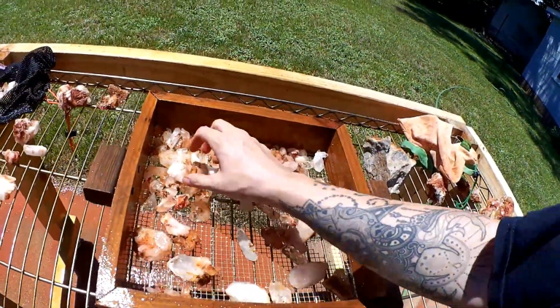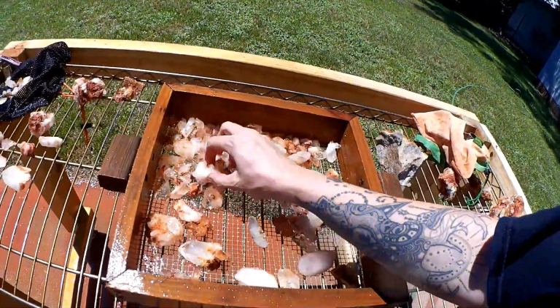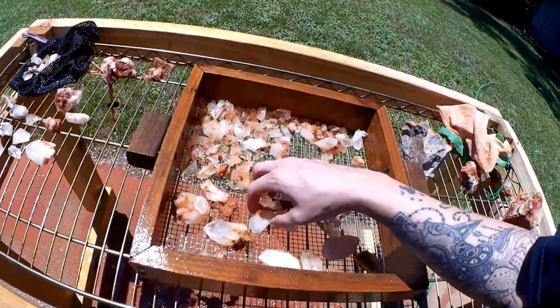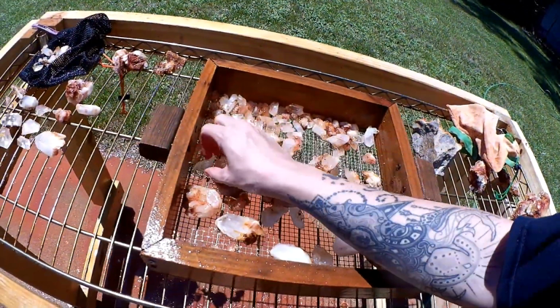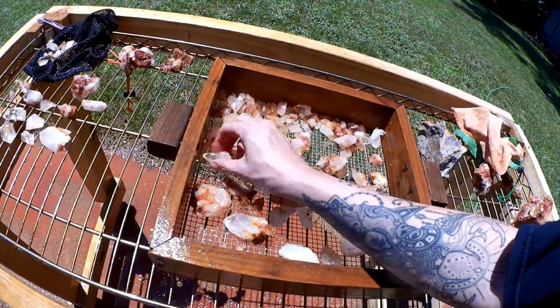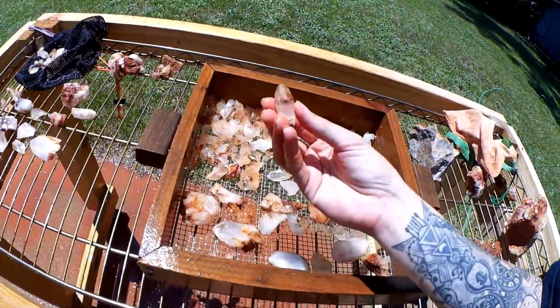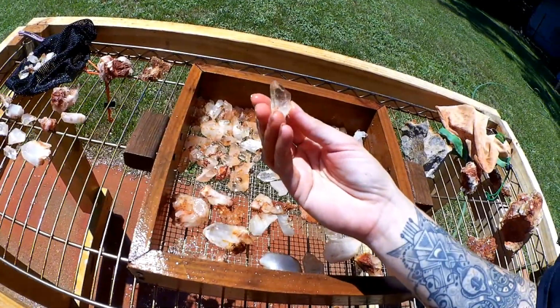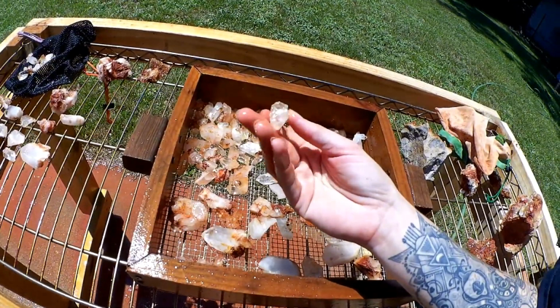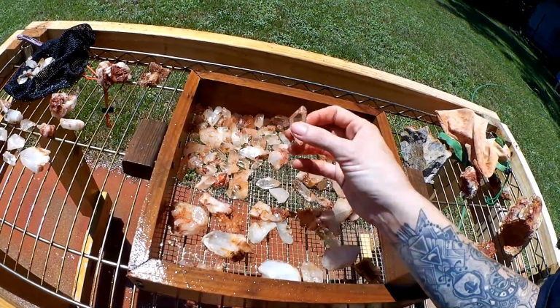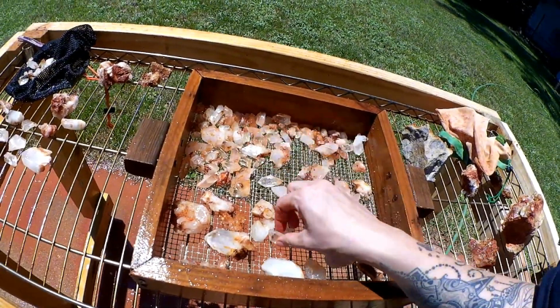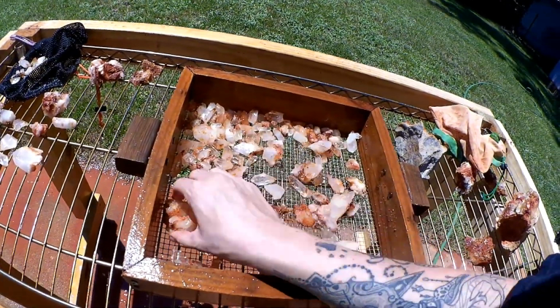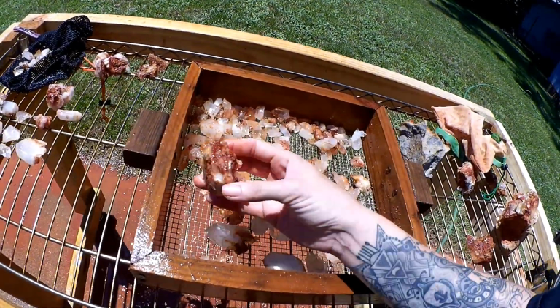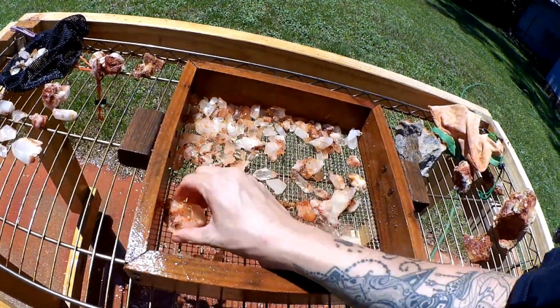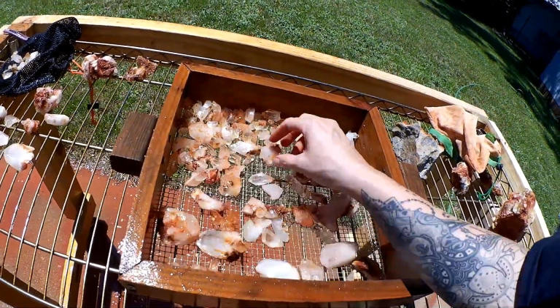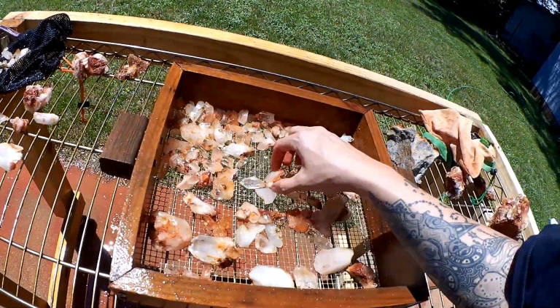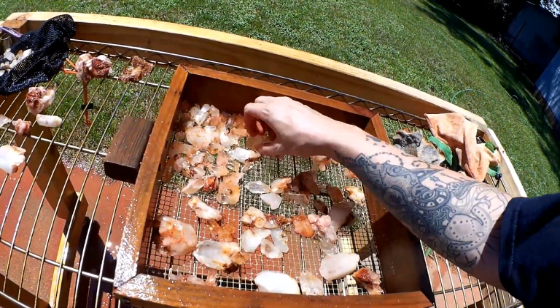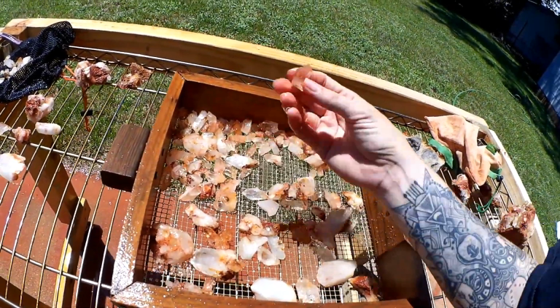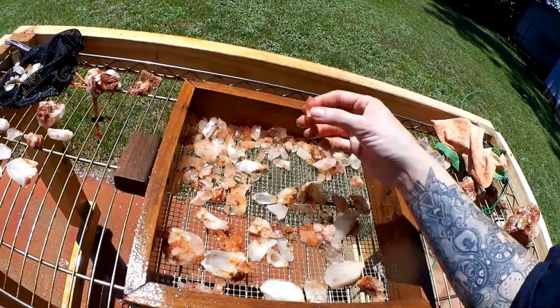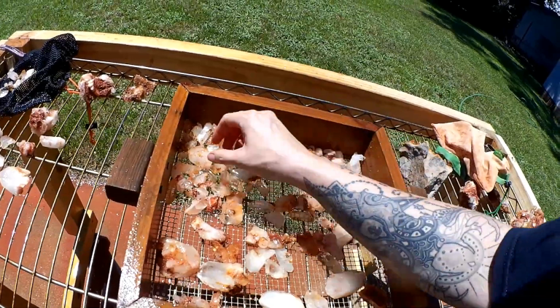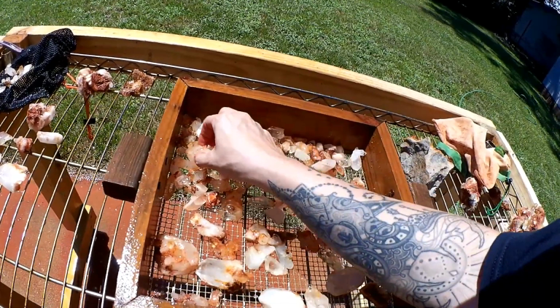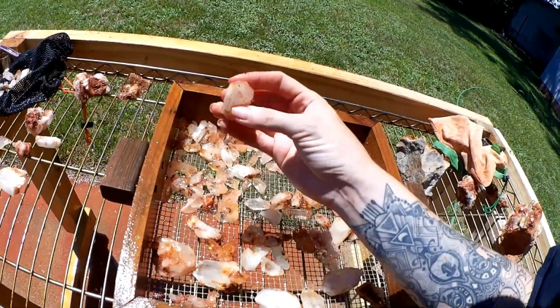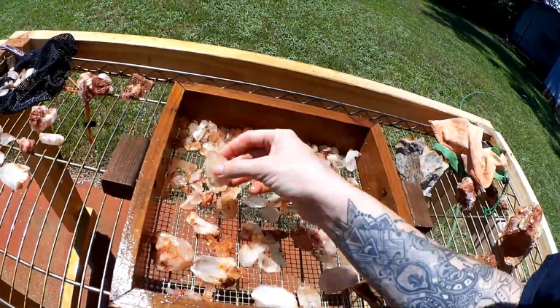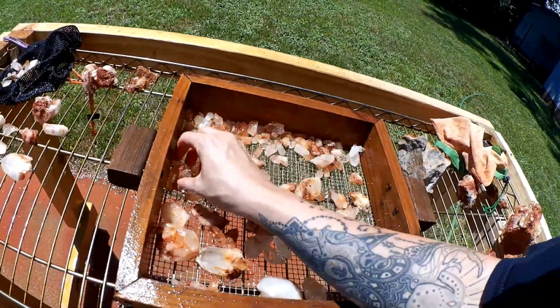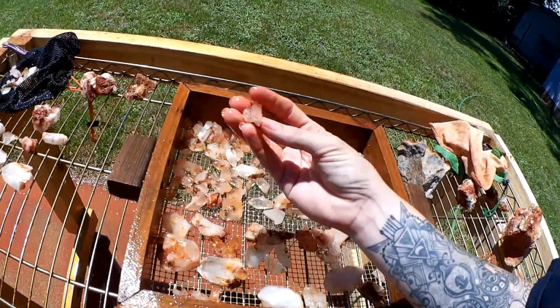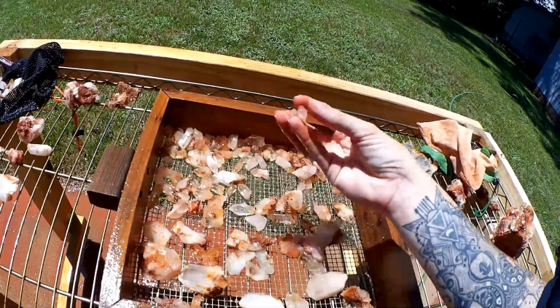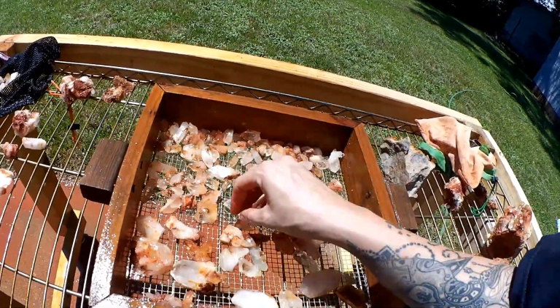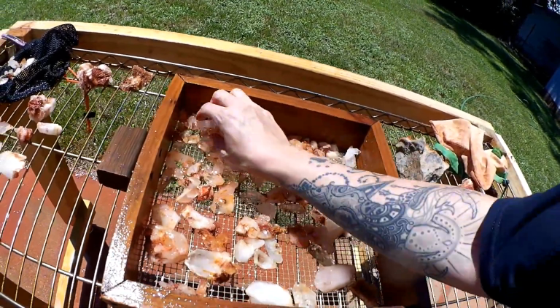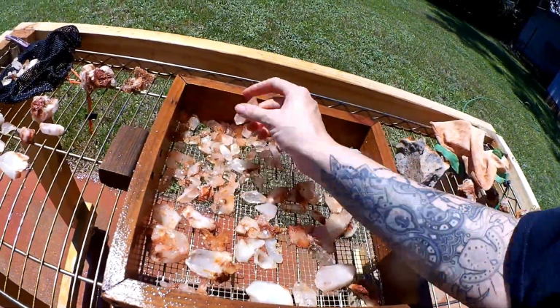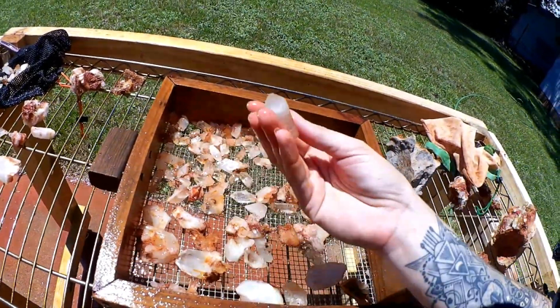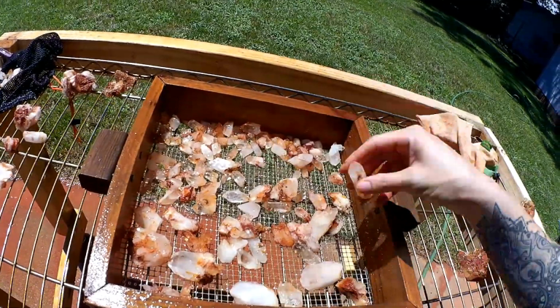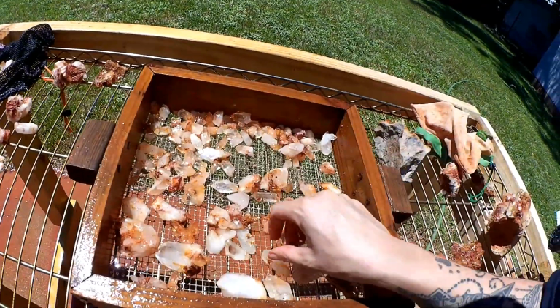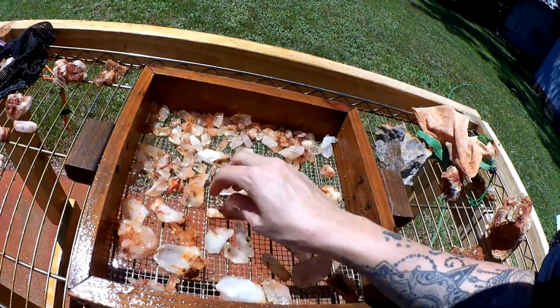I think that'll do for now. I'll let these dry and might soak them for a little bit and scrub them, and we'll see which ones actually need to be soaked in some acid.